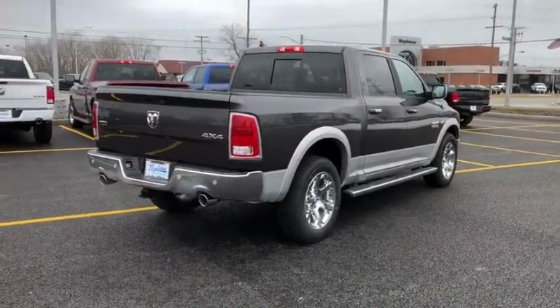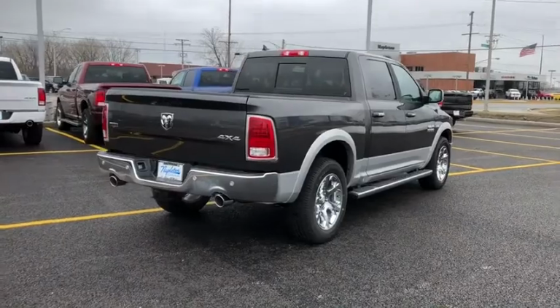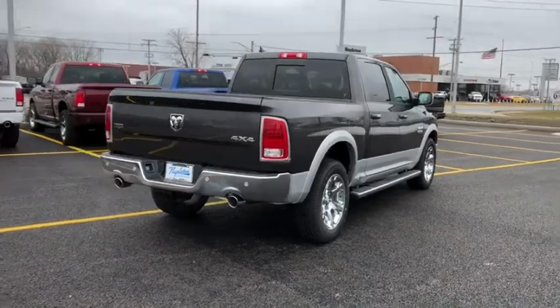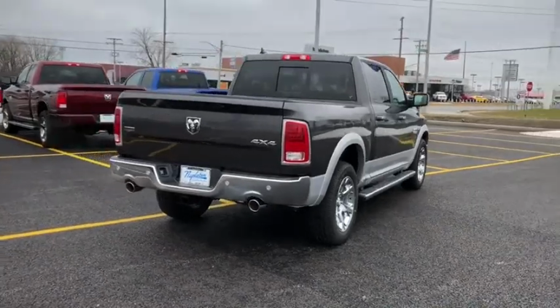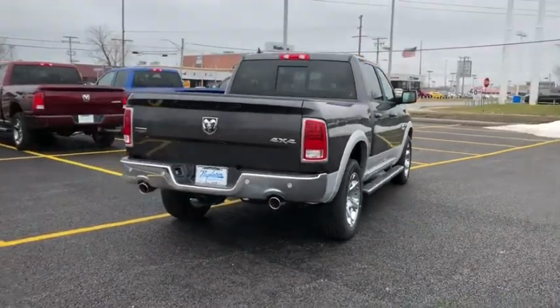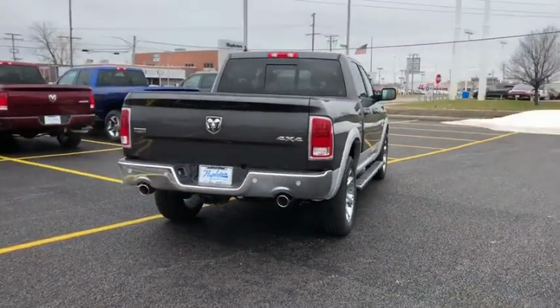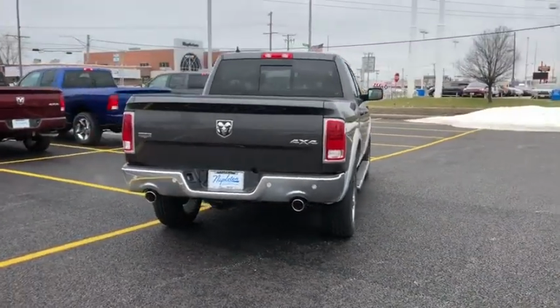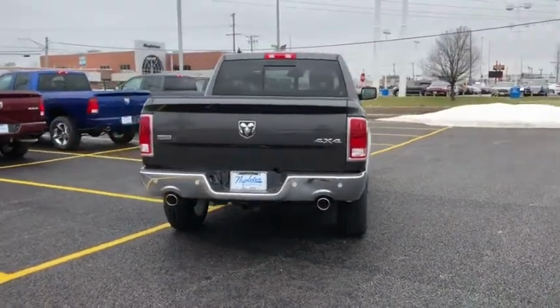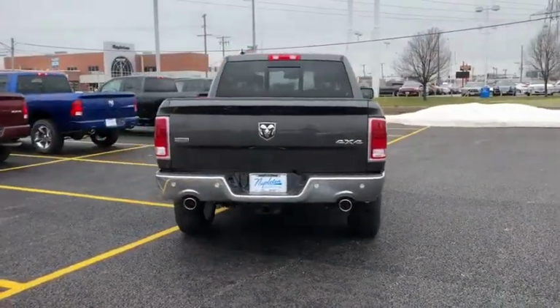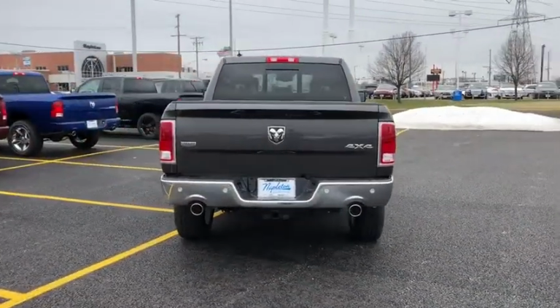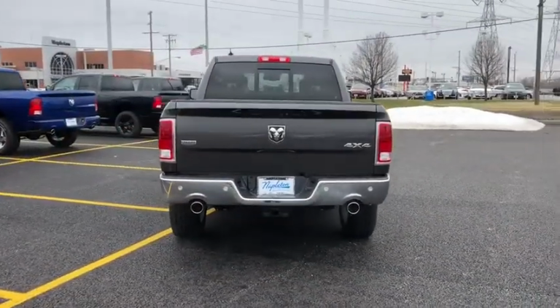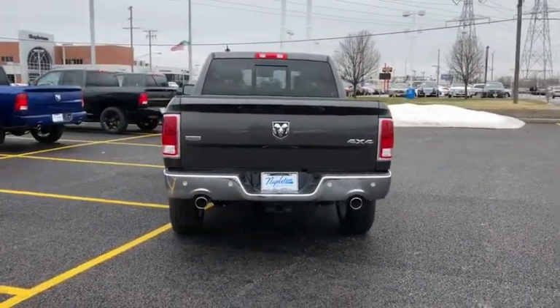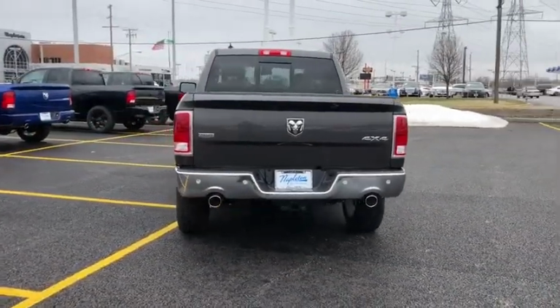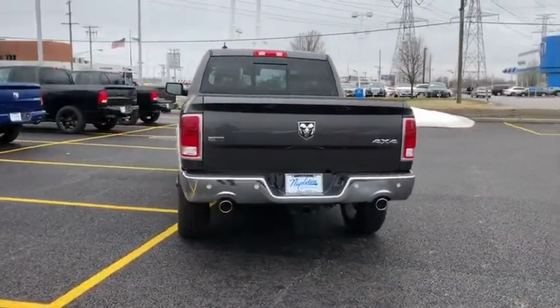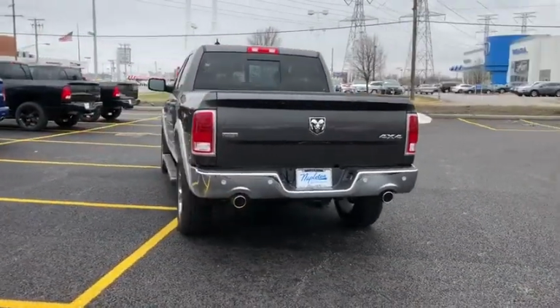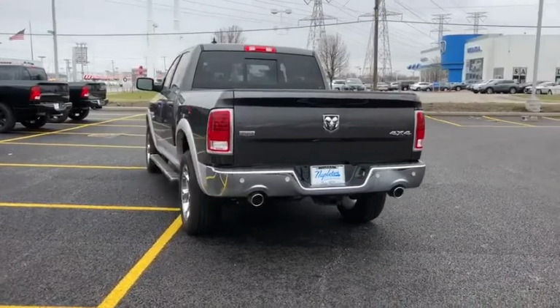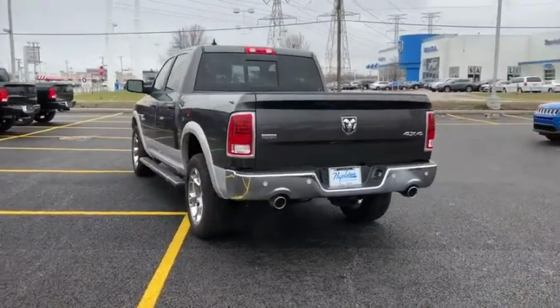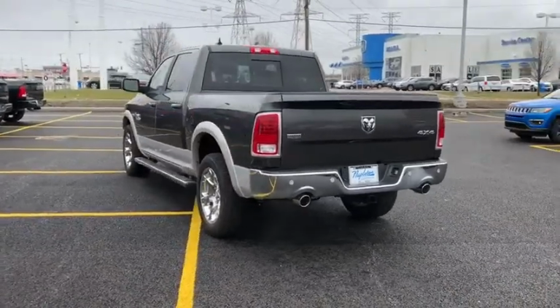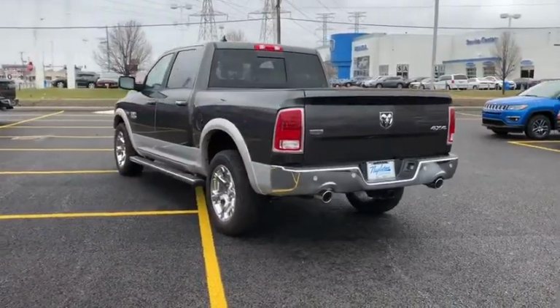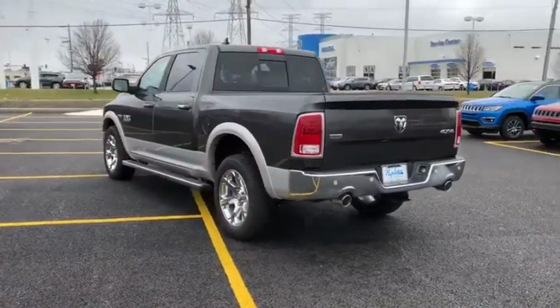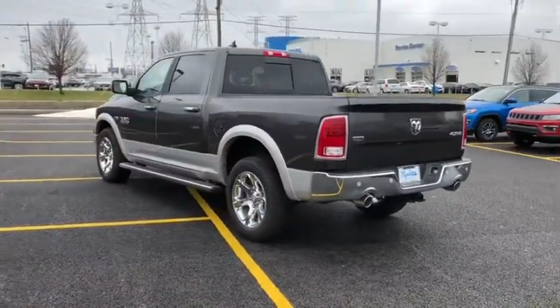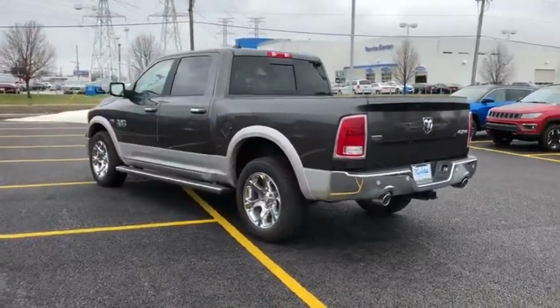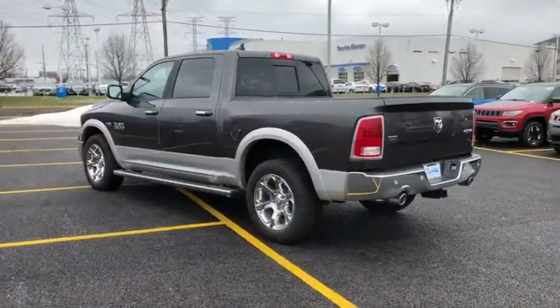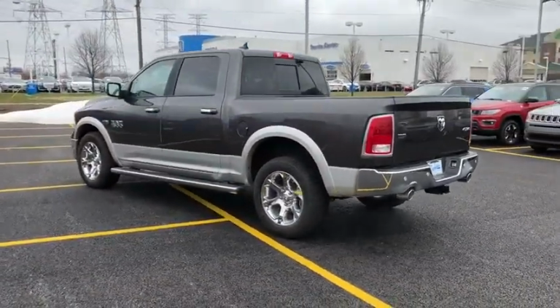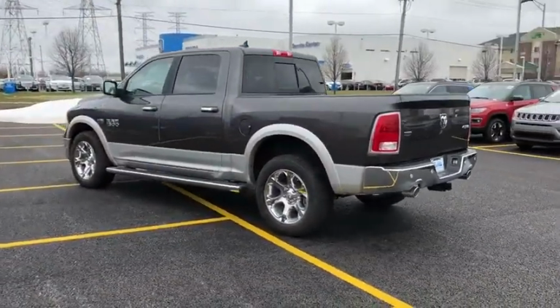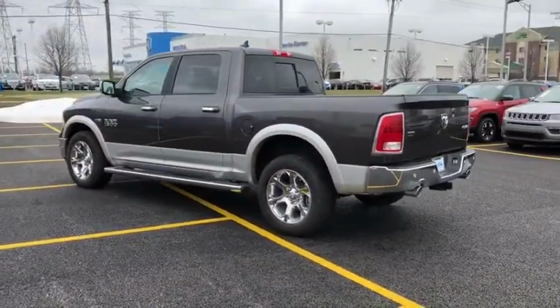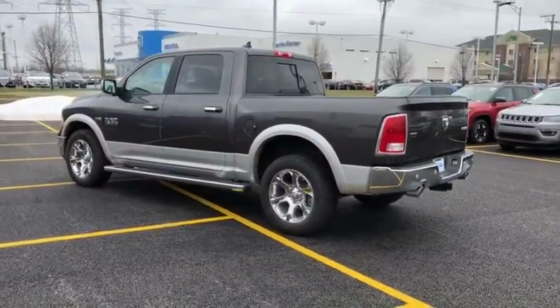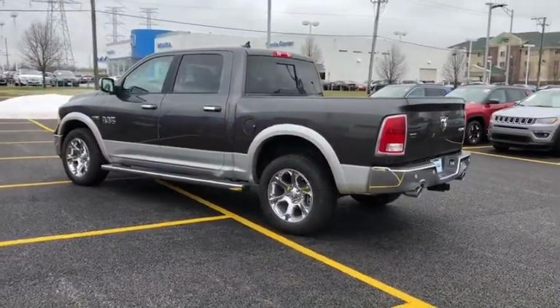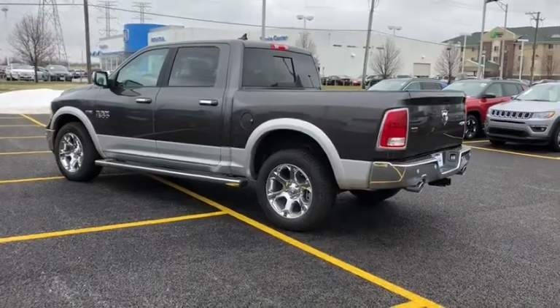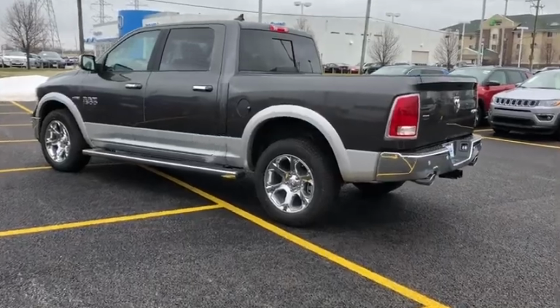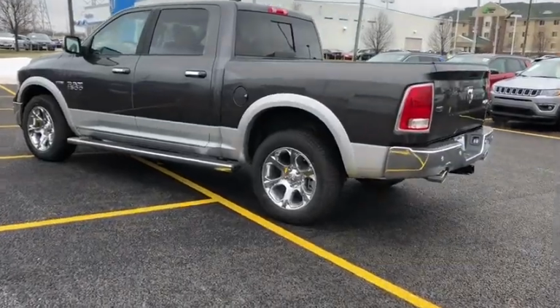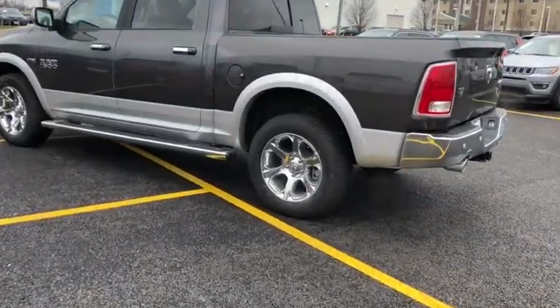Rear window defroster, fog lights, electronic stability control, heated steering wheel, power windows, and trip computer. Take this vehicle for a spin and see why so many shoppers are now proud owners.